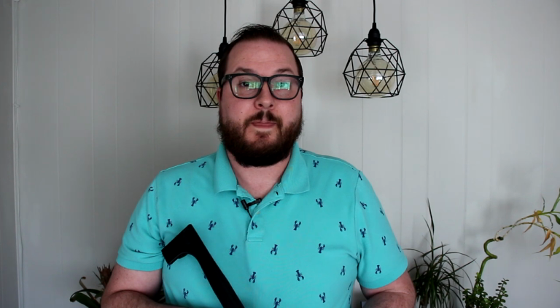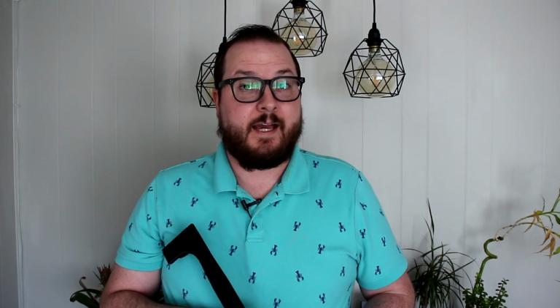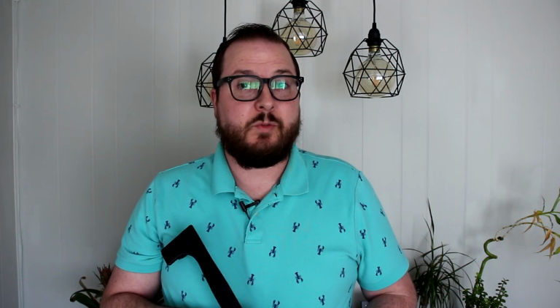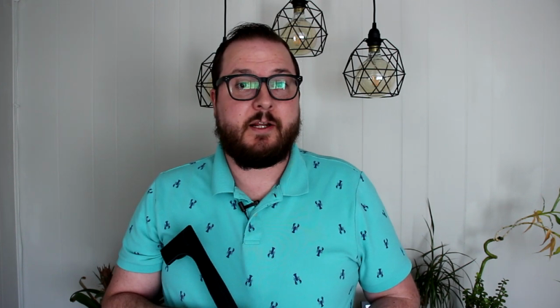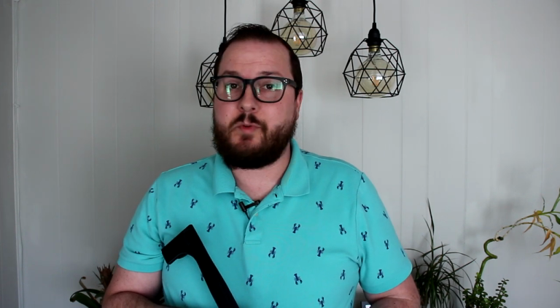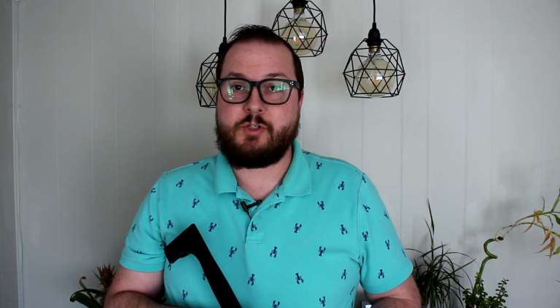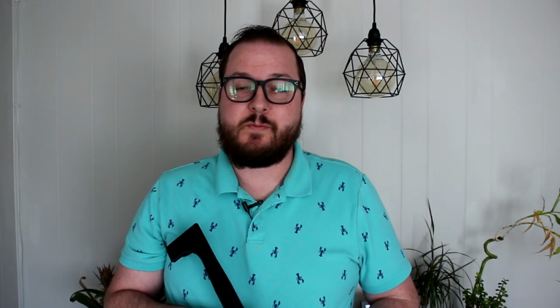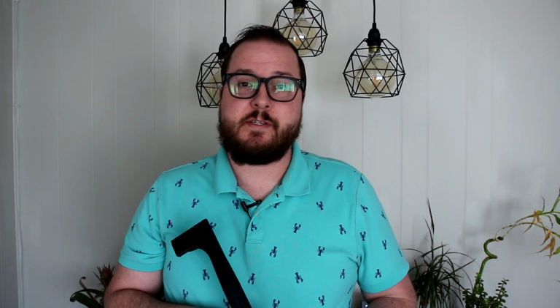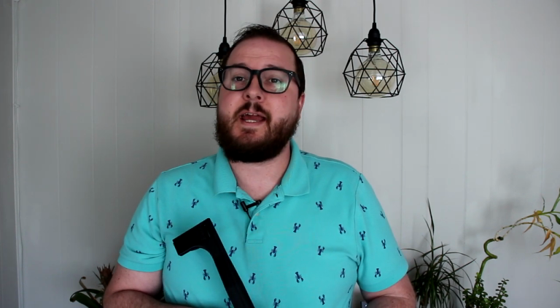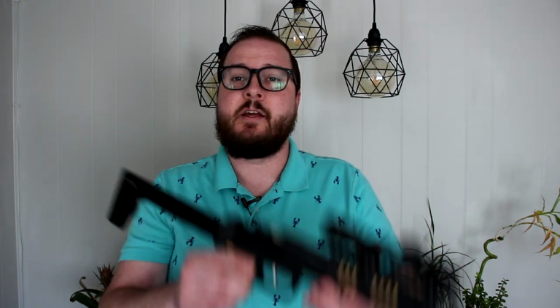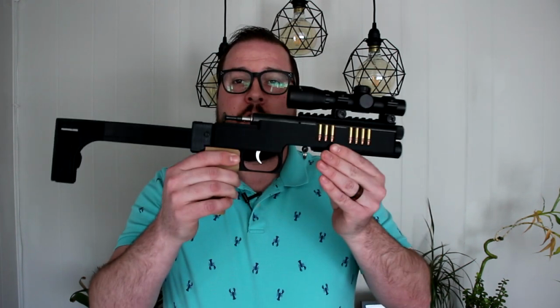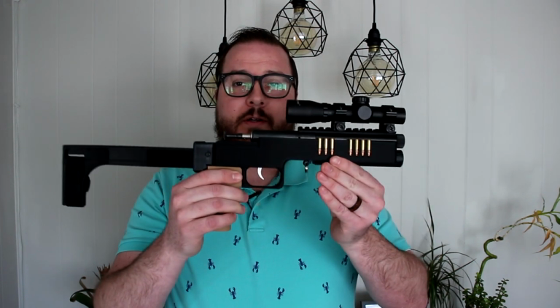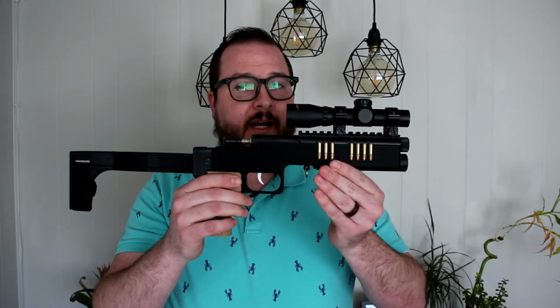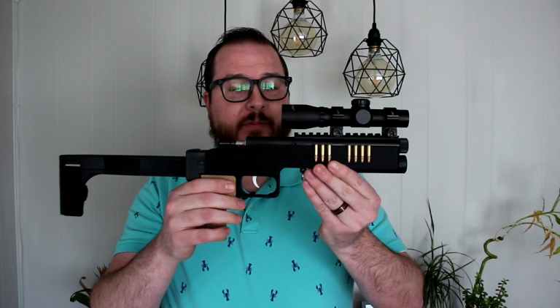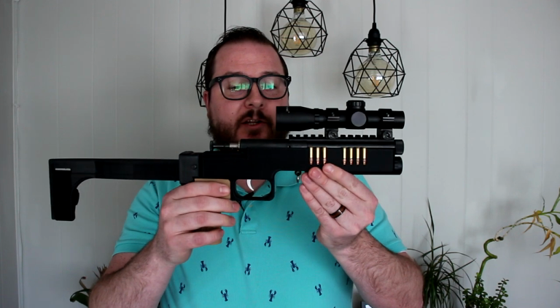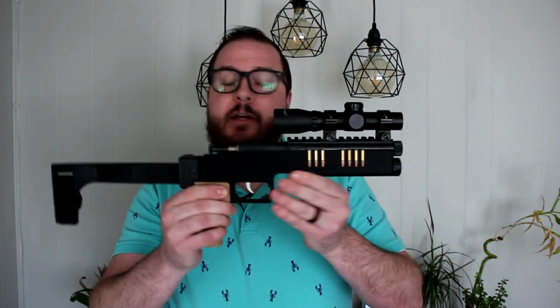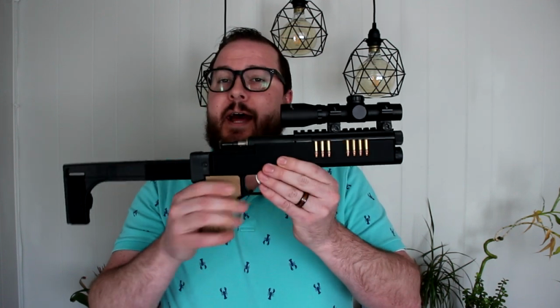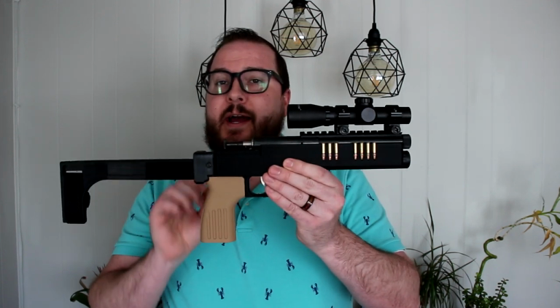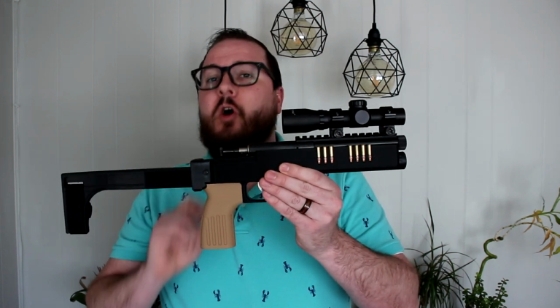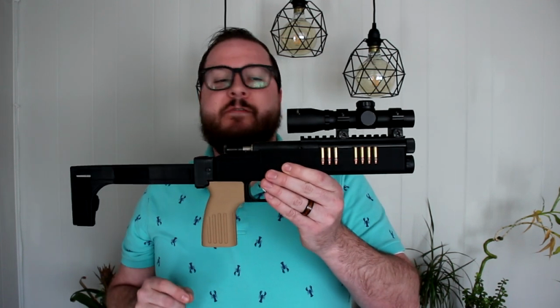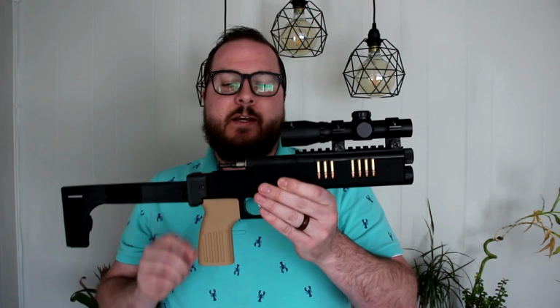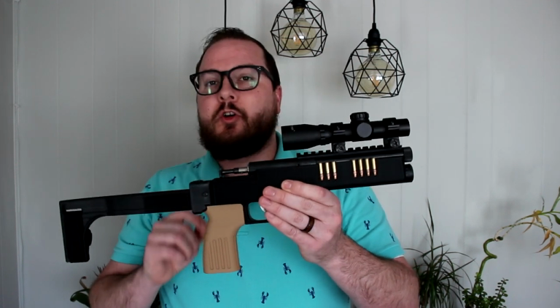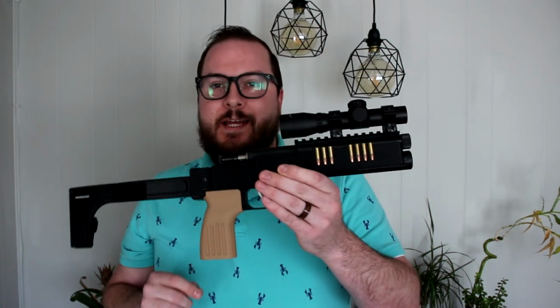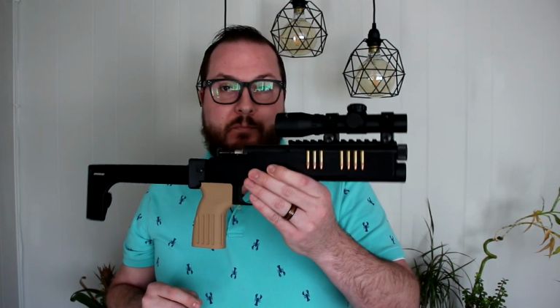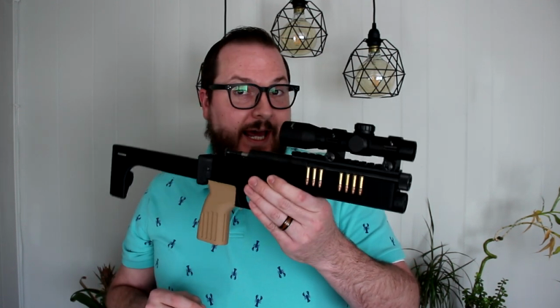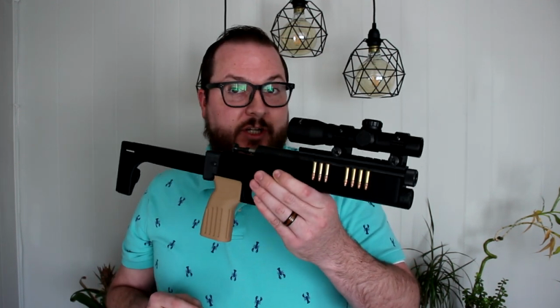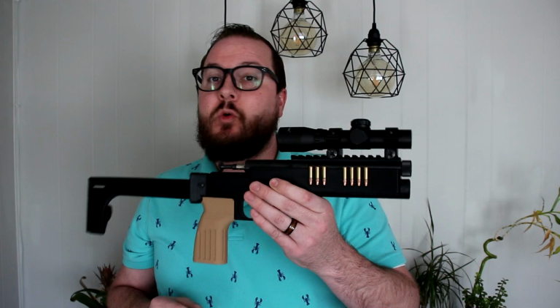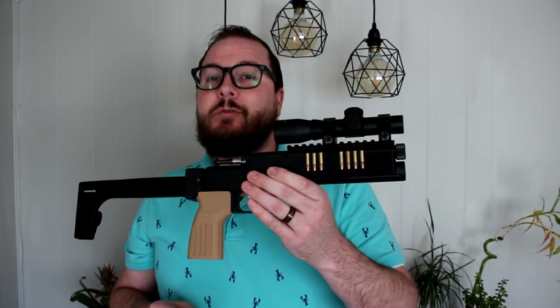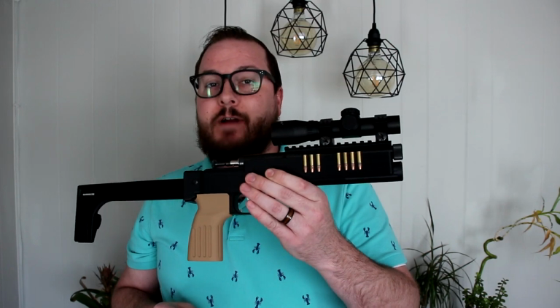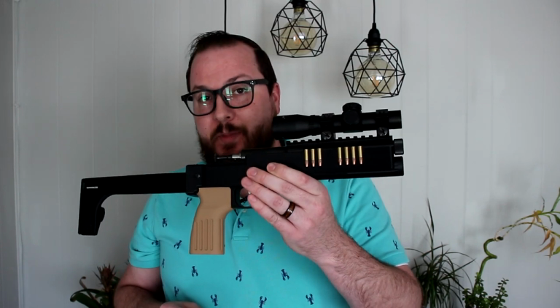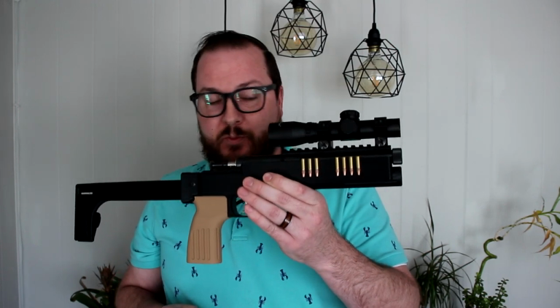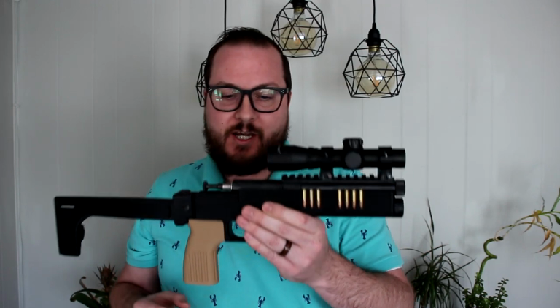Hey guys, Booligan here with Booligan Shooting Sports. Today we're taking an updated look at my always evolving Crickett bolt-action 22 long rifle pistol project.